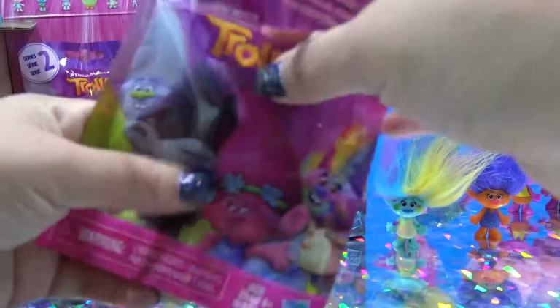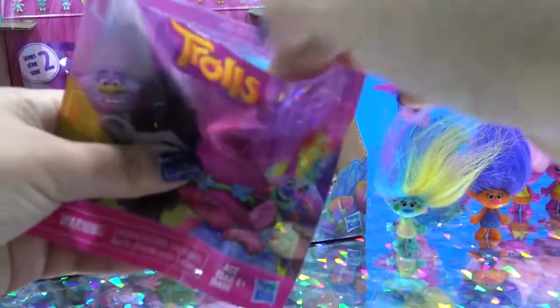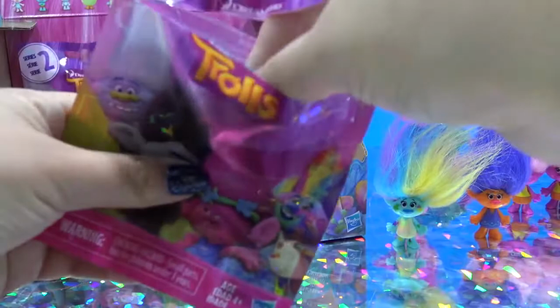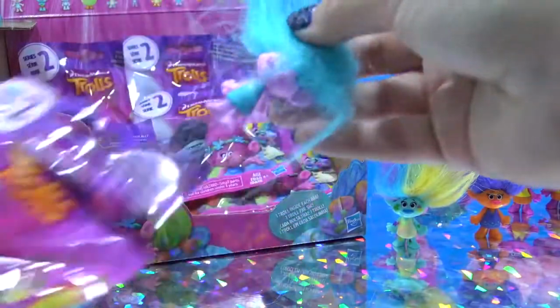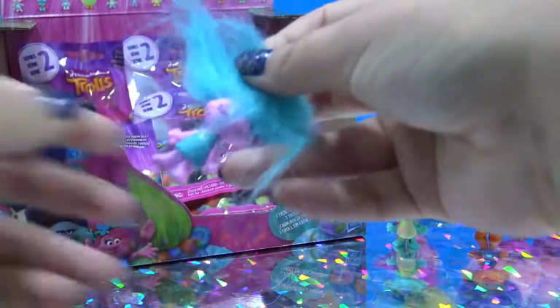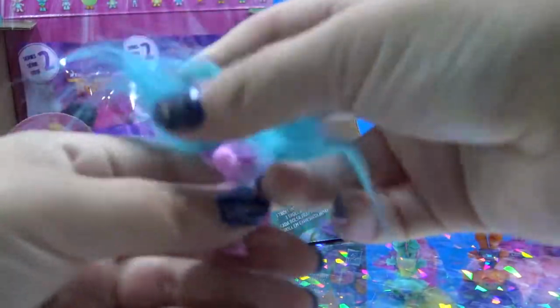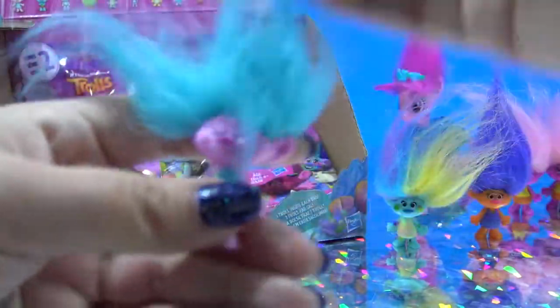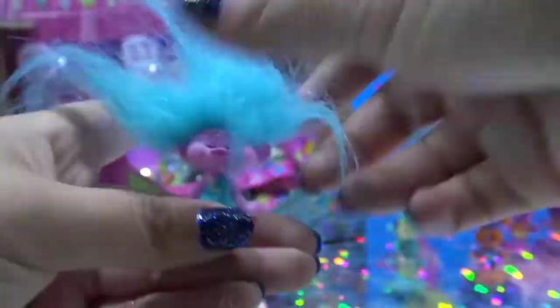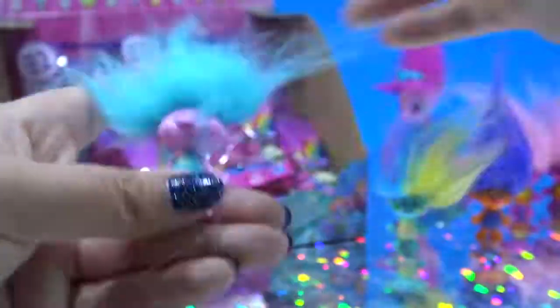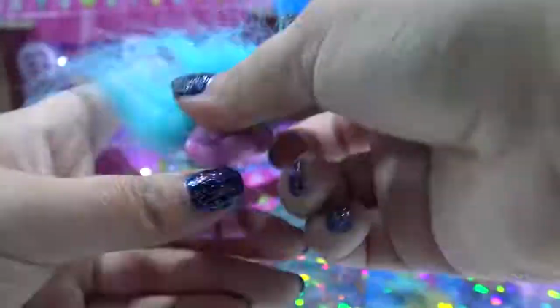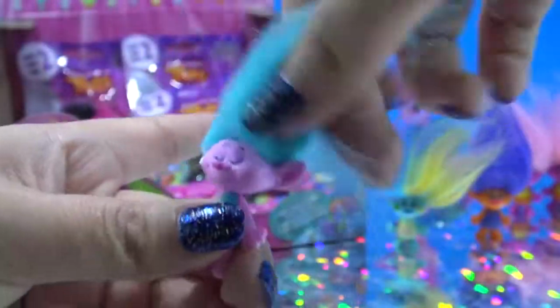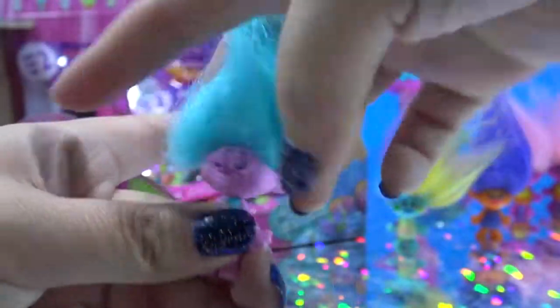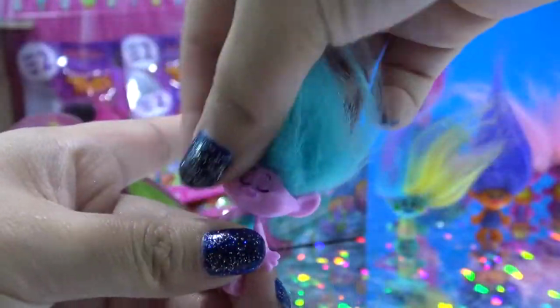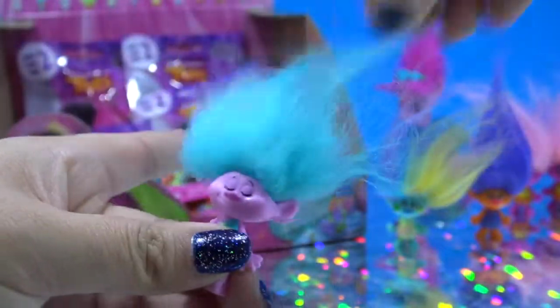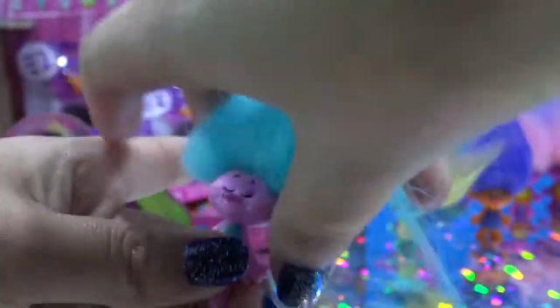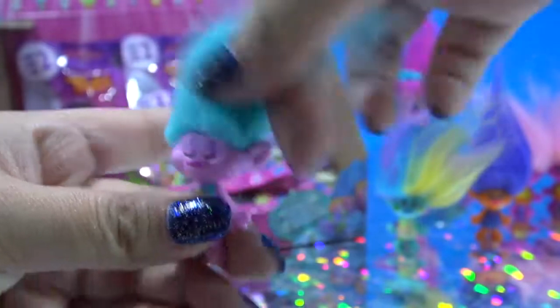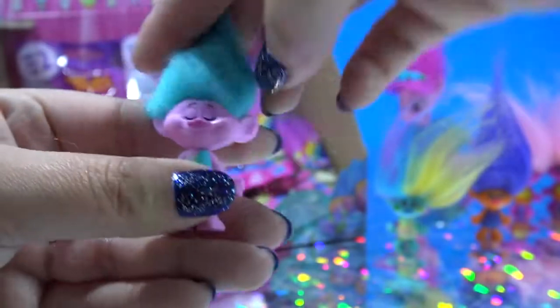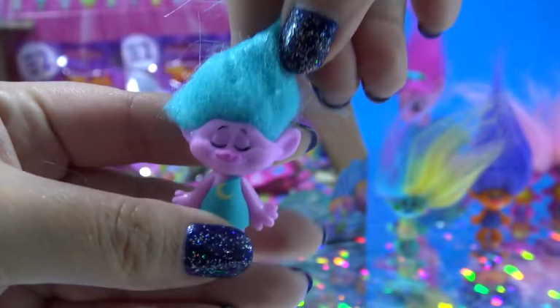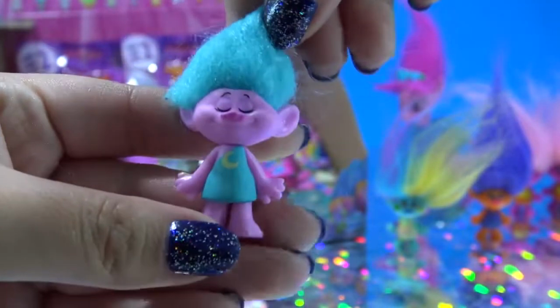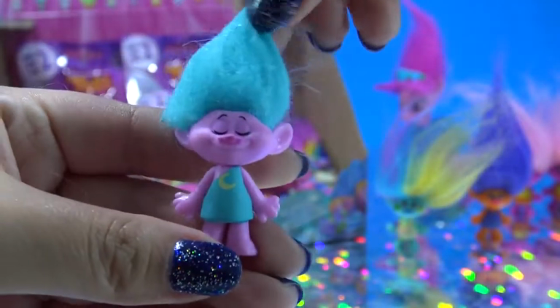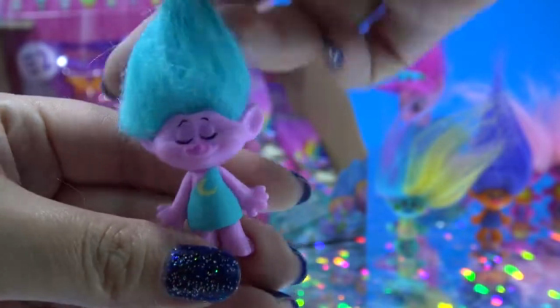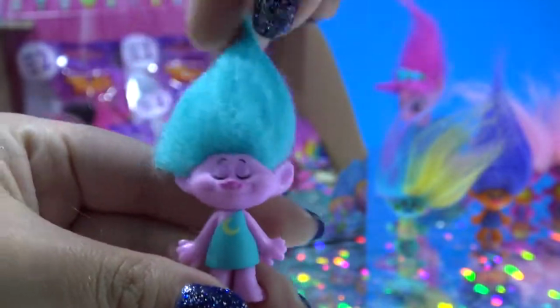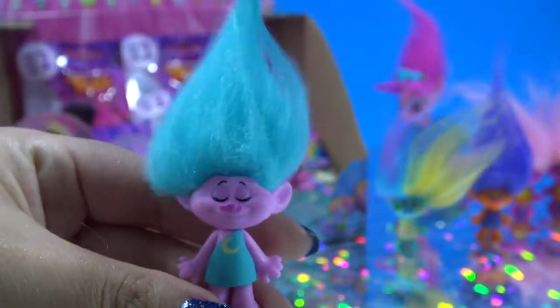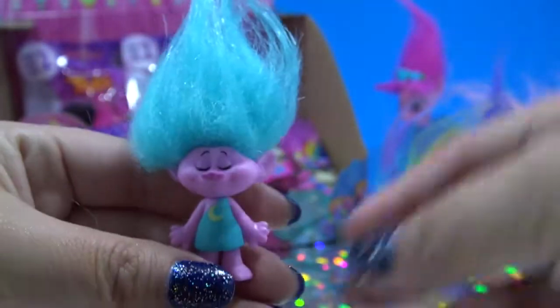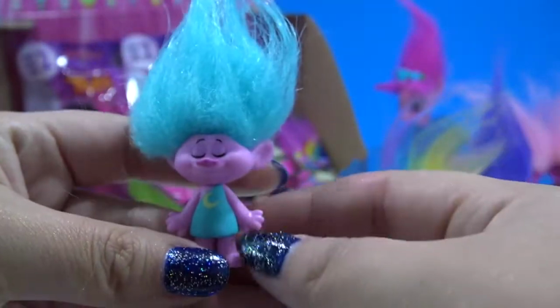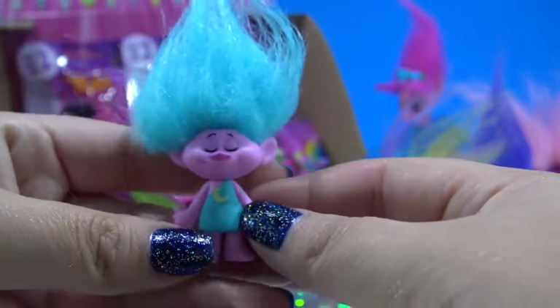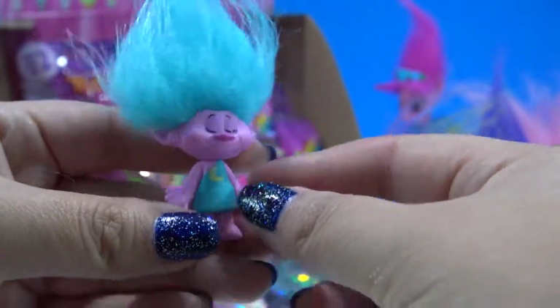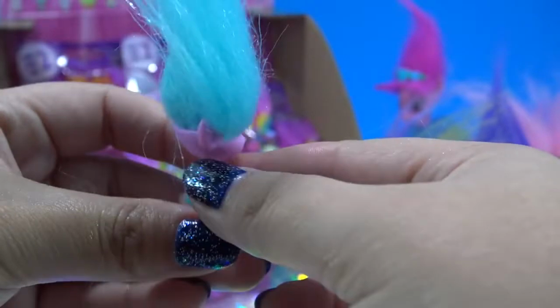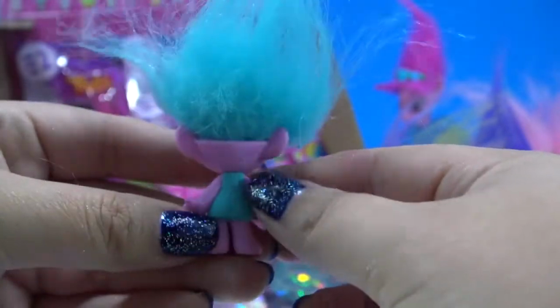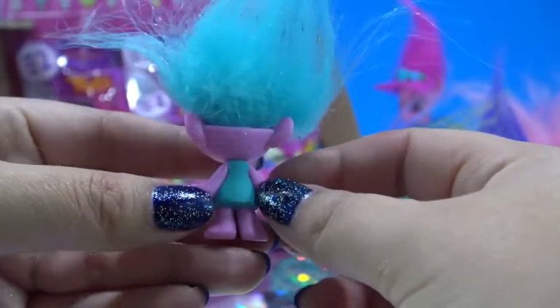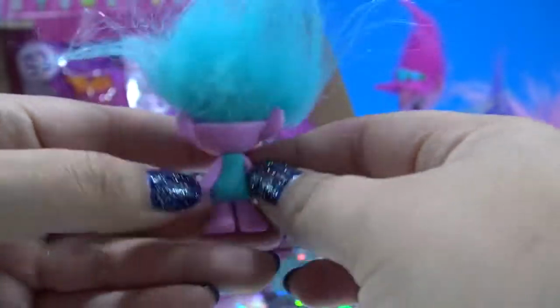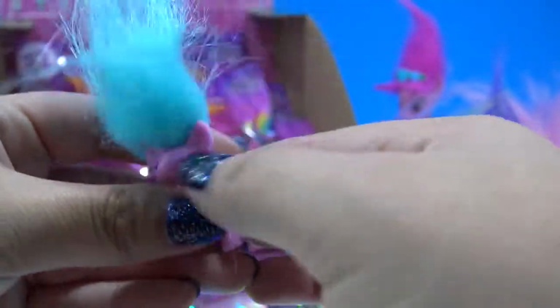Let's see who's hiding in this blind bag. This is the sleepy one — the little sleepy Troll. Her dress even has a little moon and her eyes are closed. She looks so peaceful.